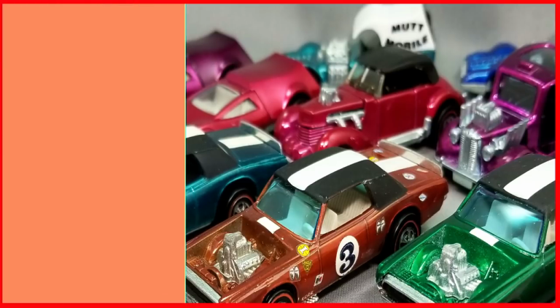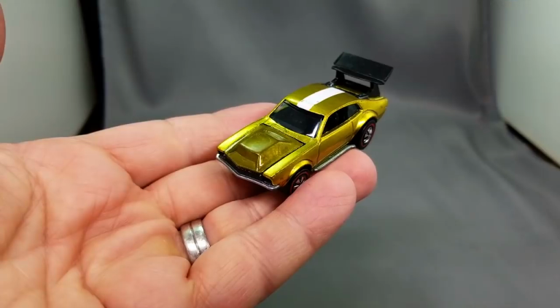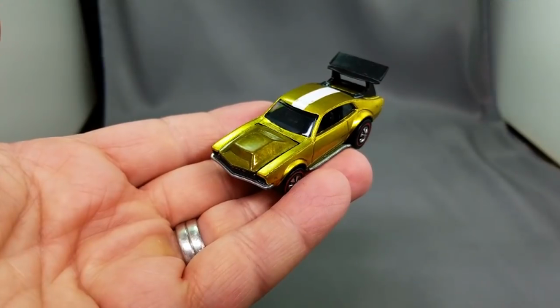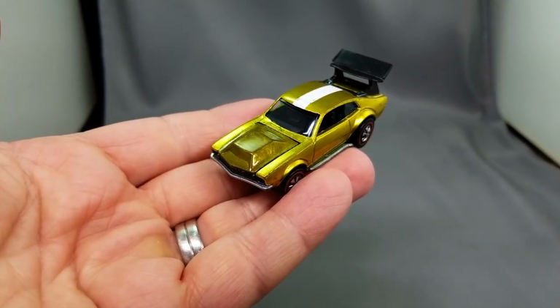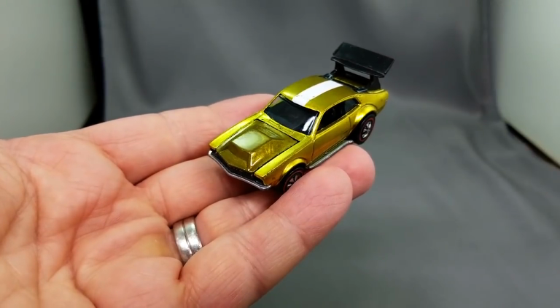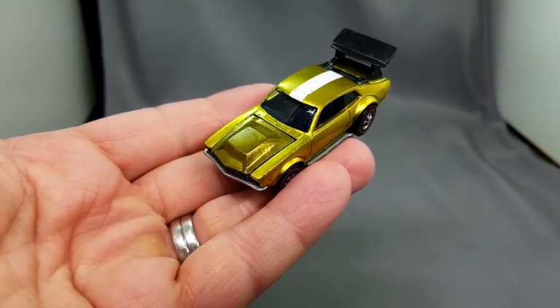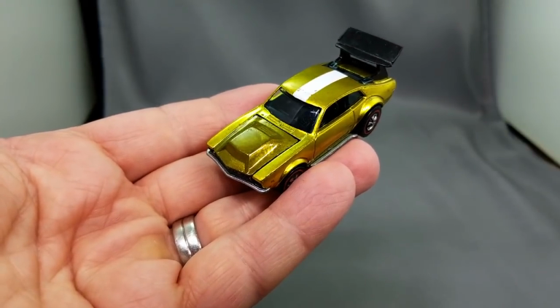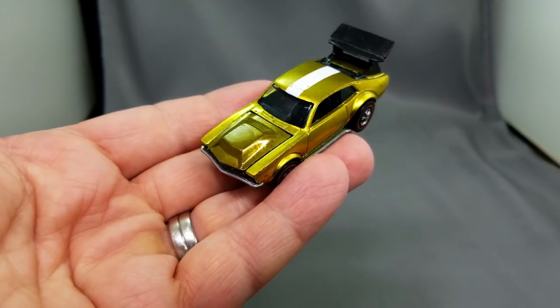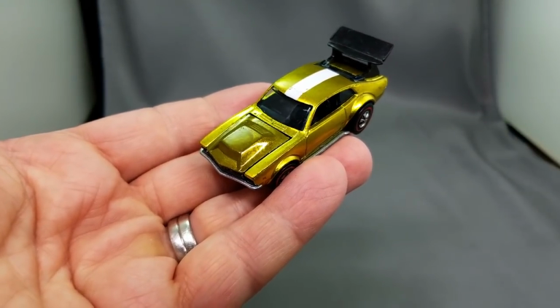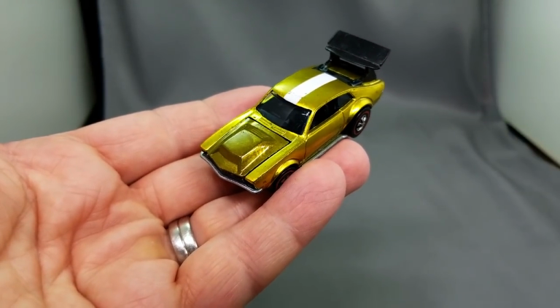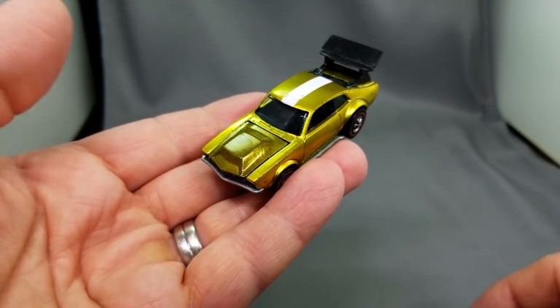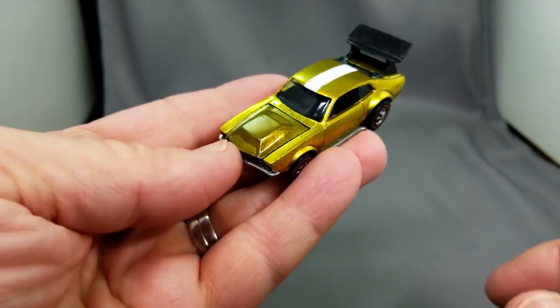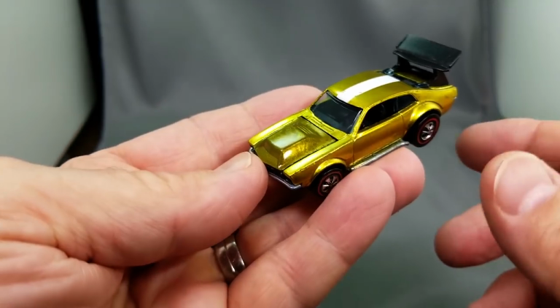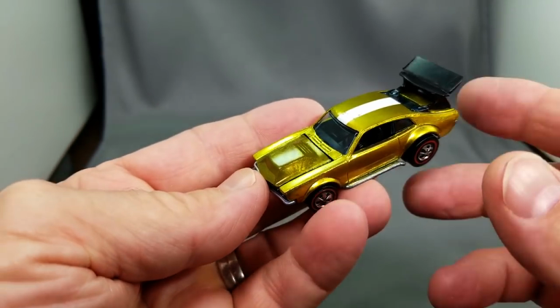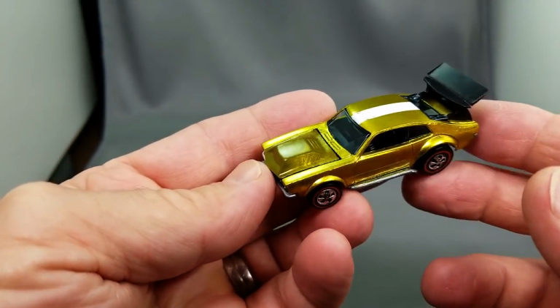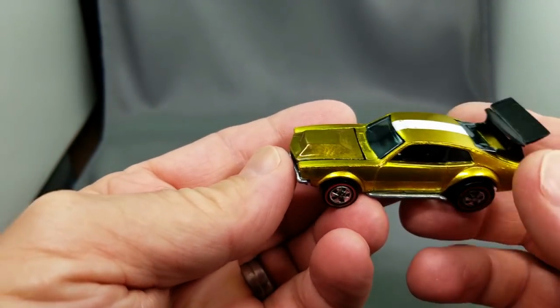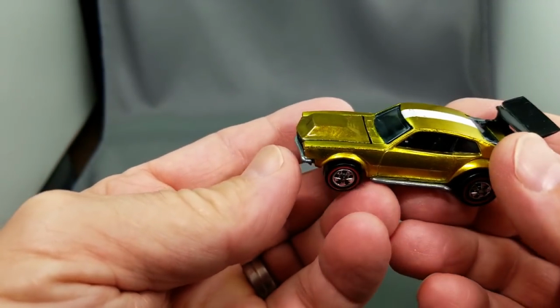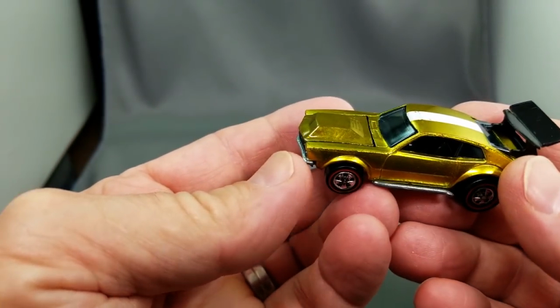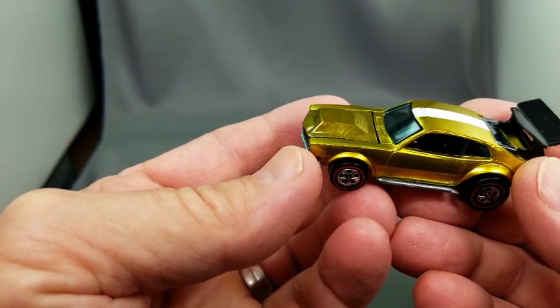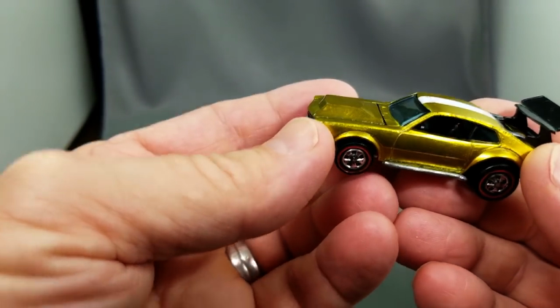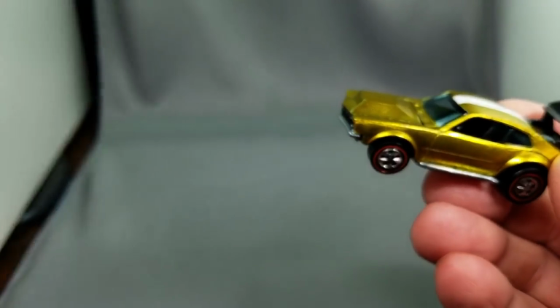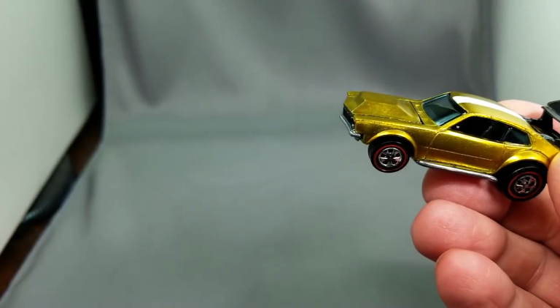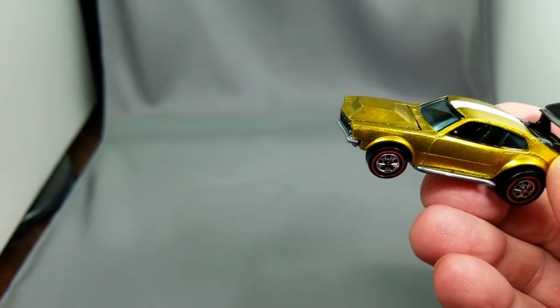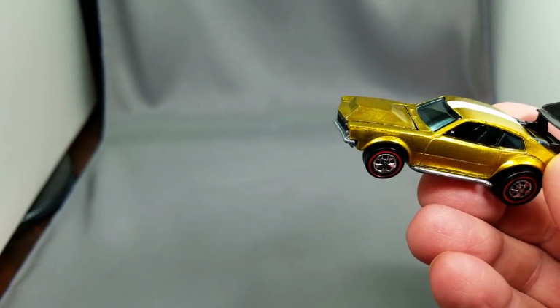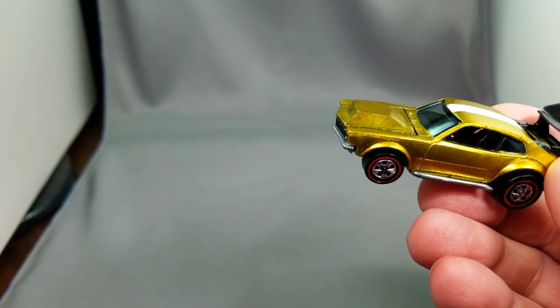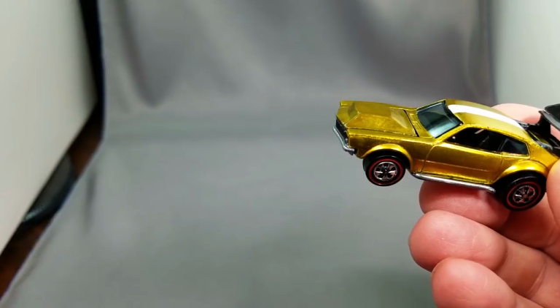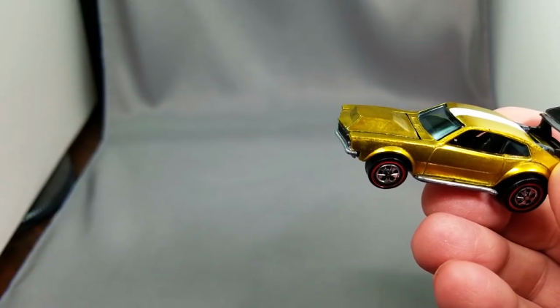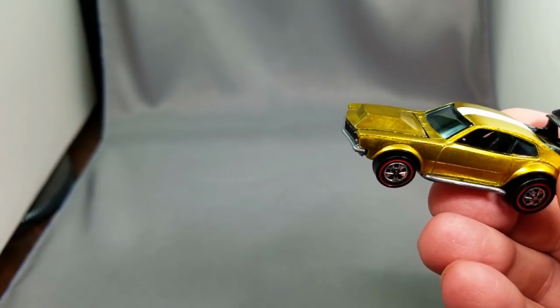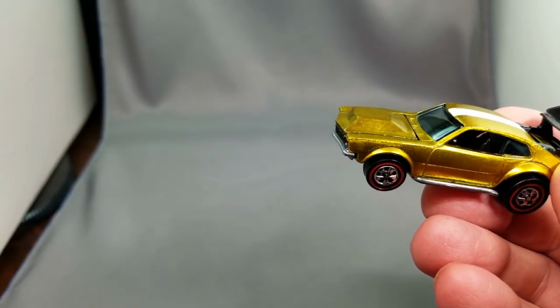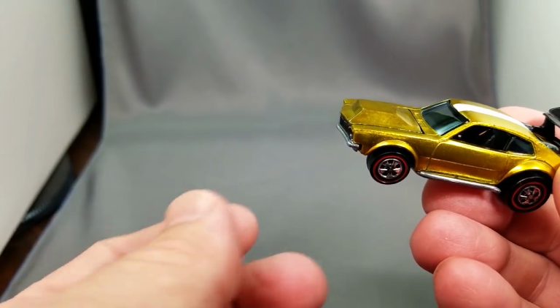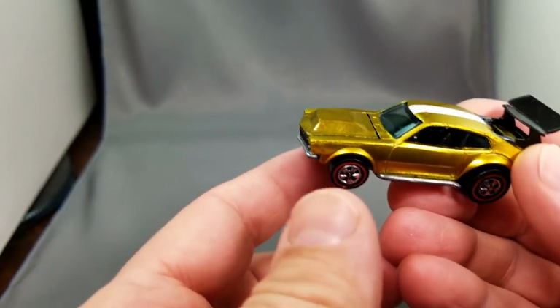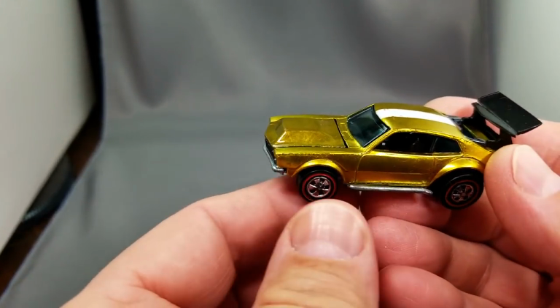Alright everybody, it's time to get started on the hot wheels collection — the giant hot wheels collection. It's actually an order that I am filling right now, today, this week. The Mighty Maverick is the first one up on today's list.